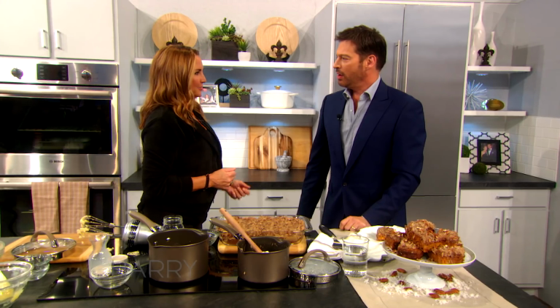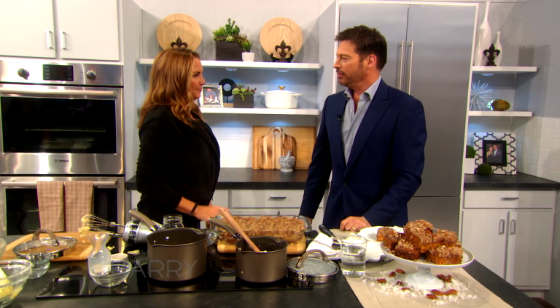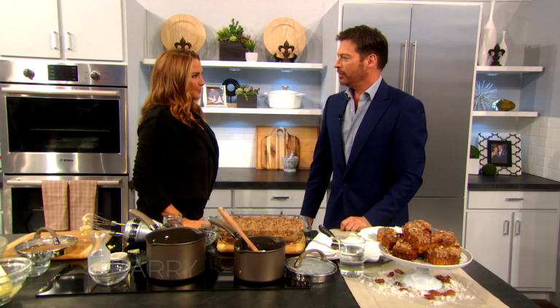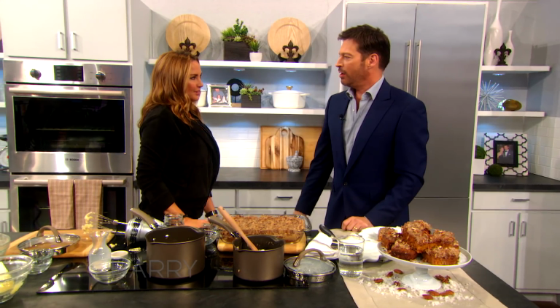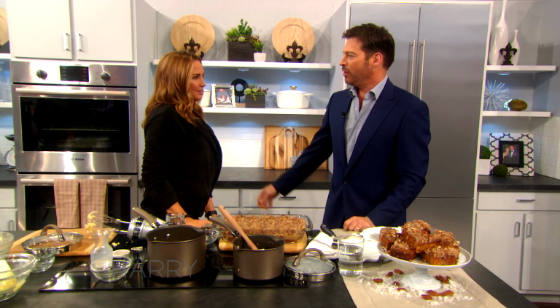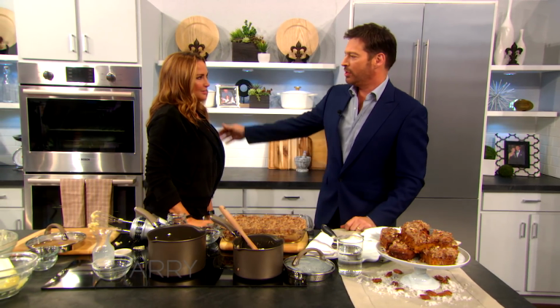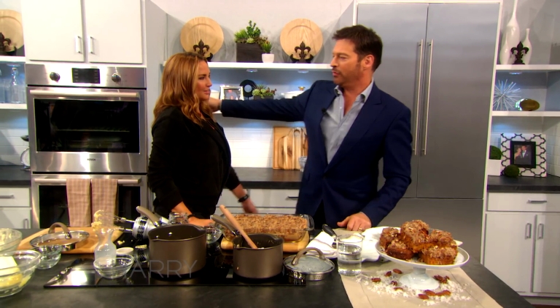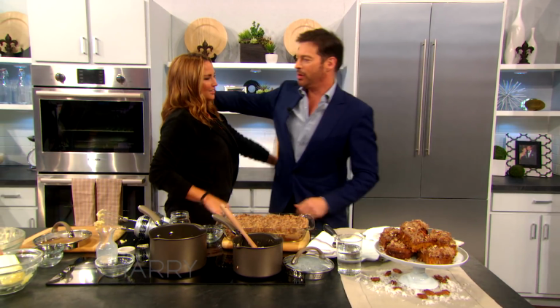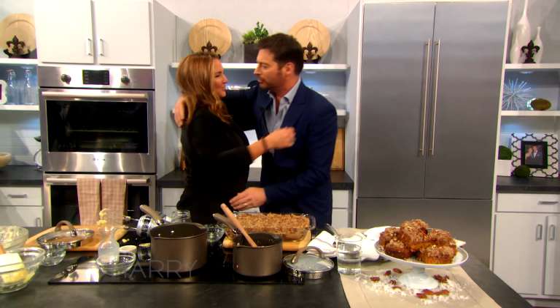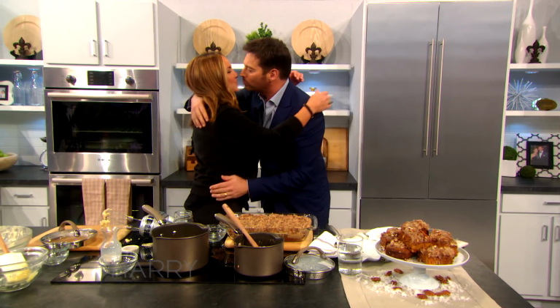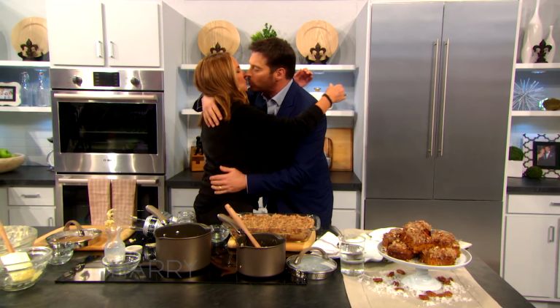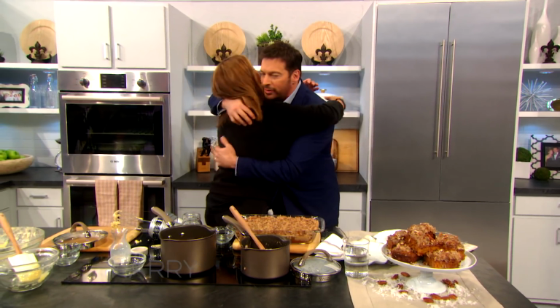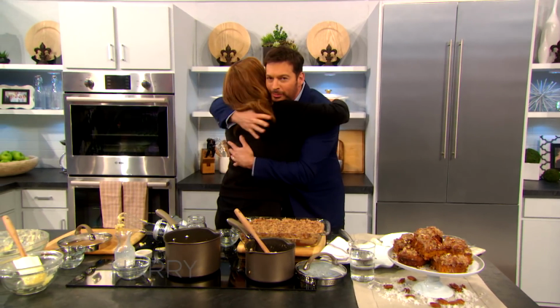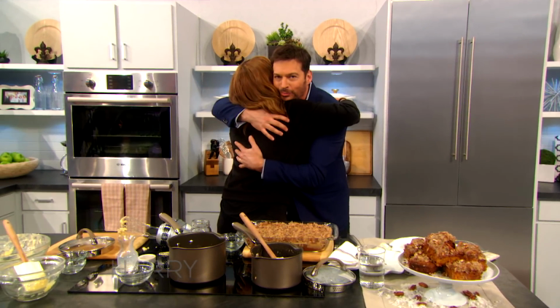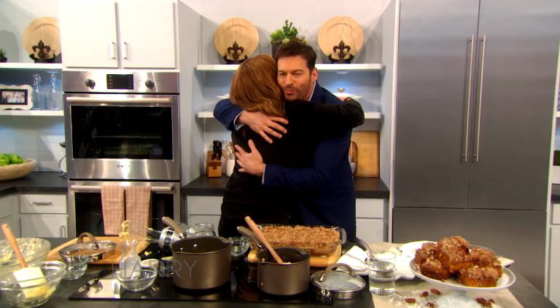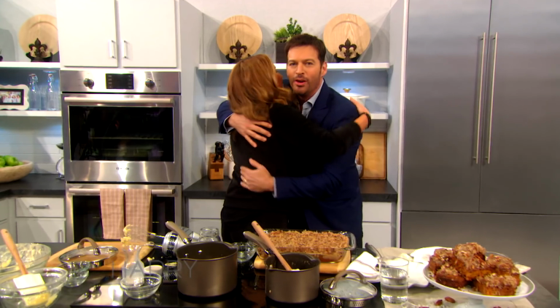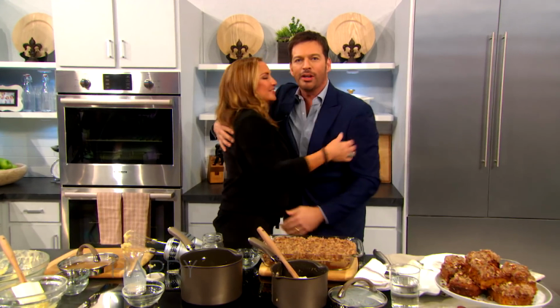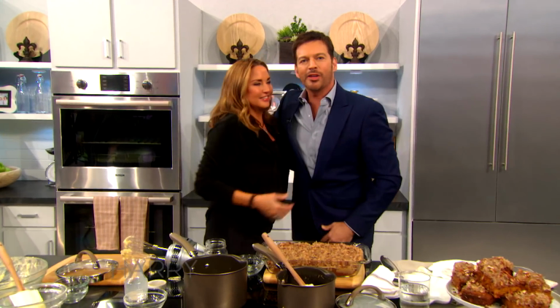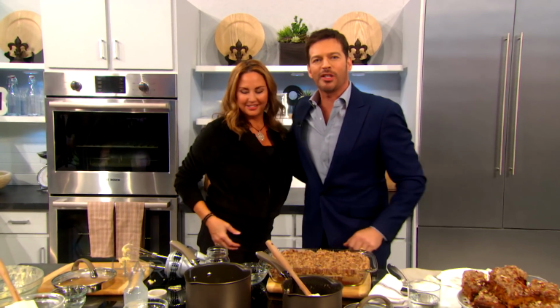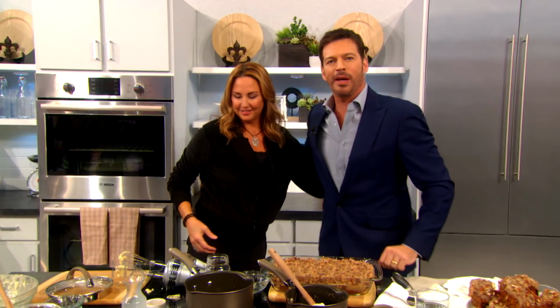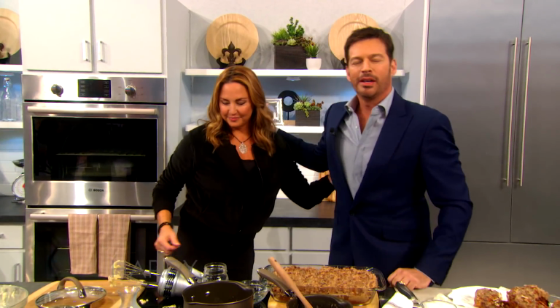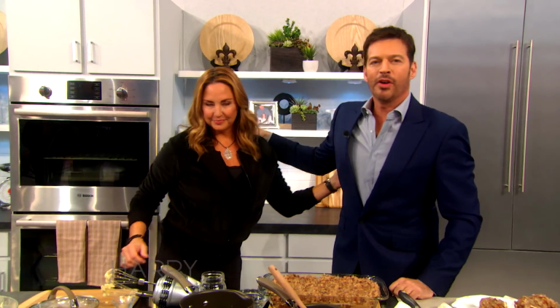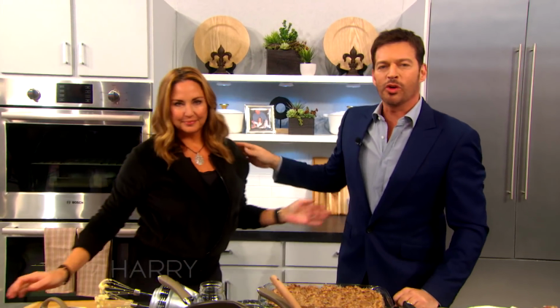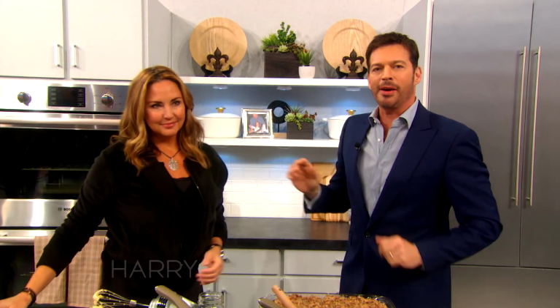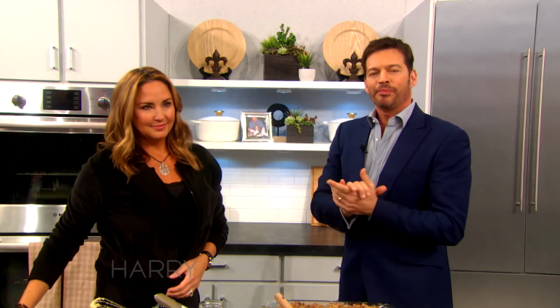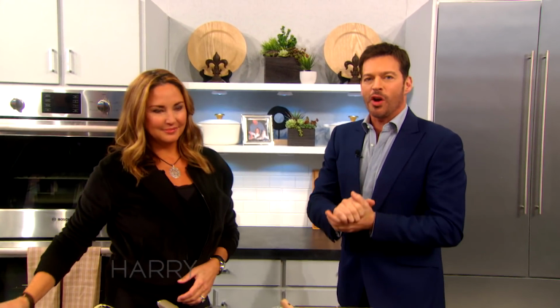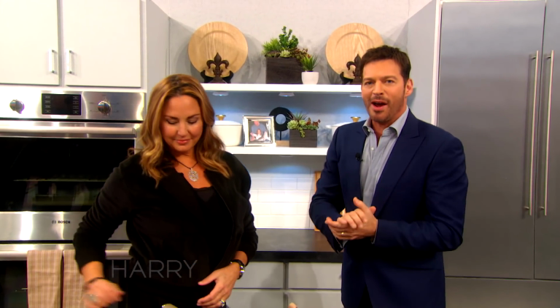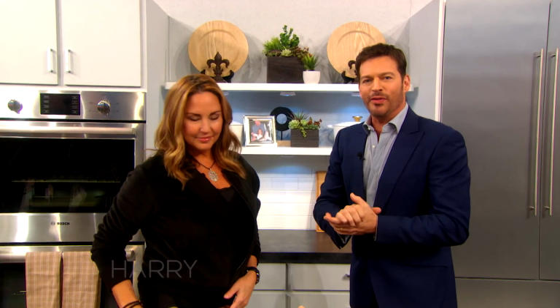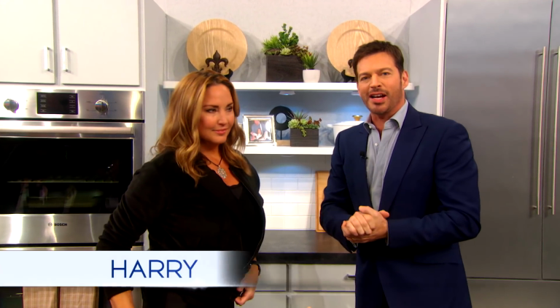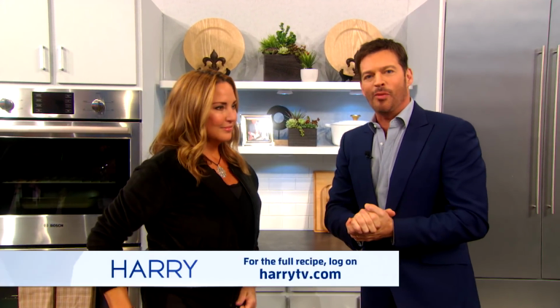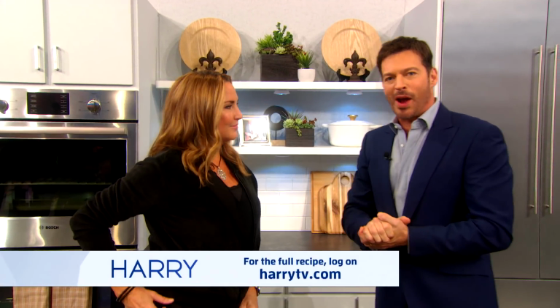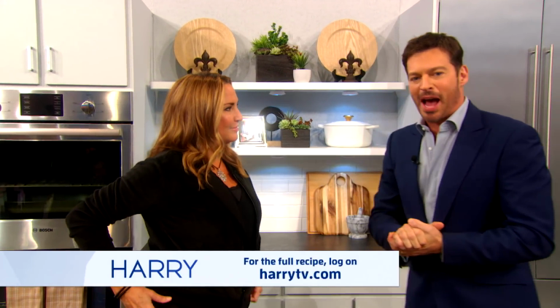I love it. And I love you very much. Thank you for coming — I love you too. For Glenna's recipe for doodle cake, go to harrytv.com. We'll be right back.